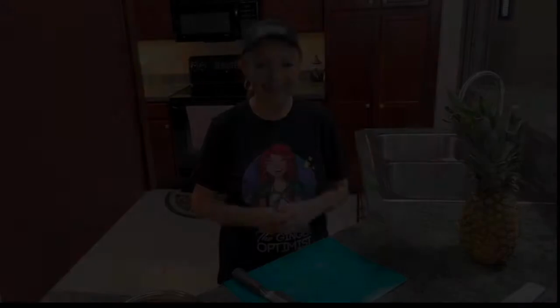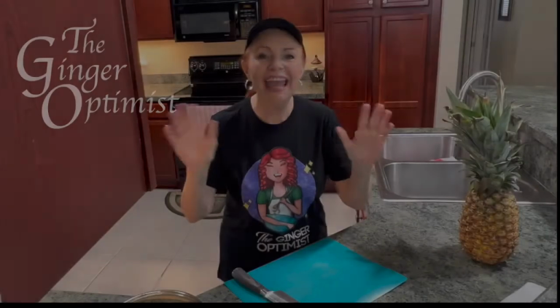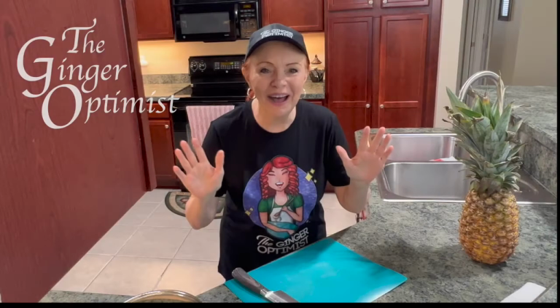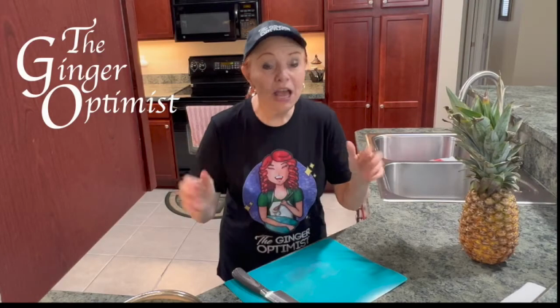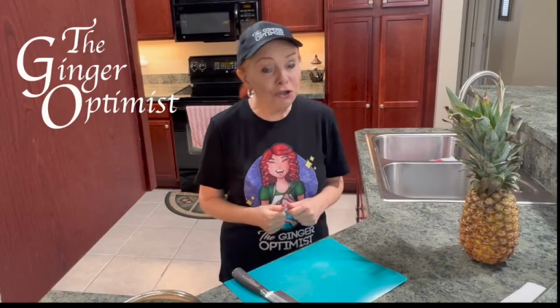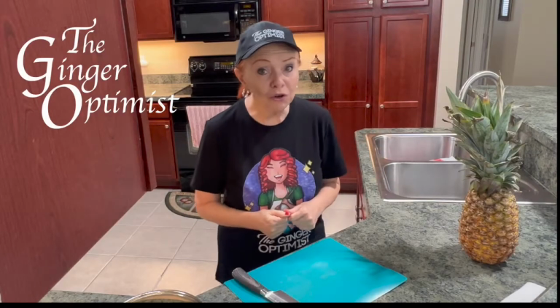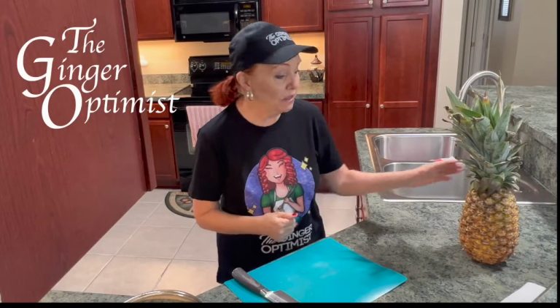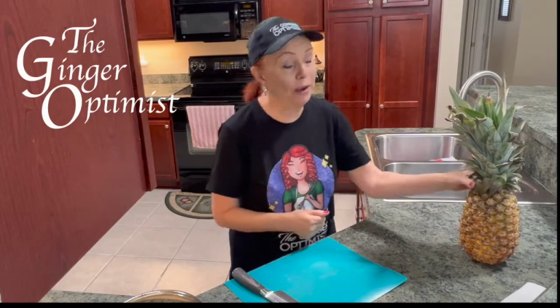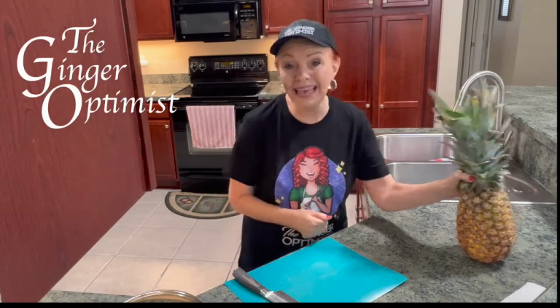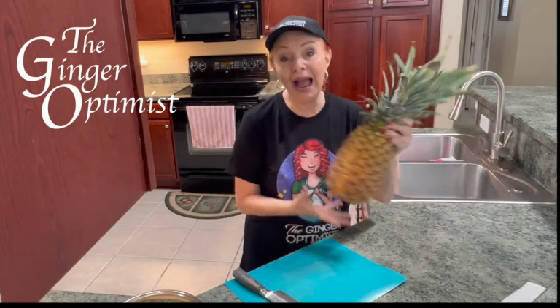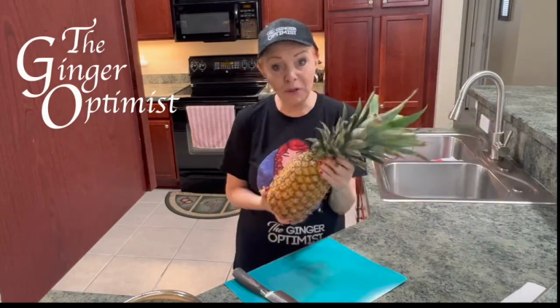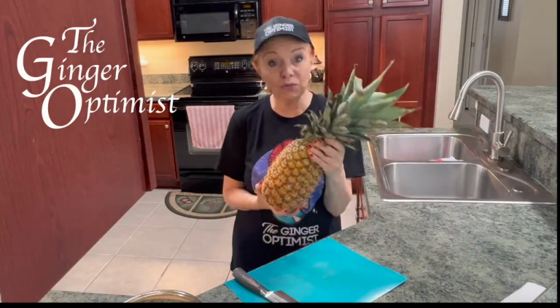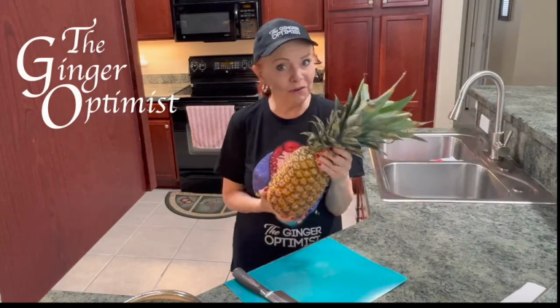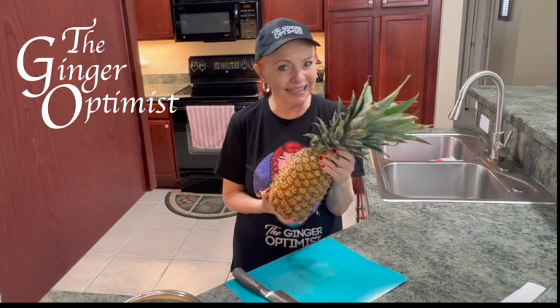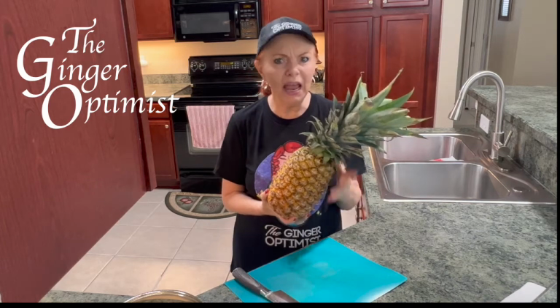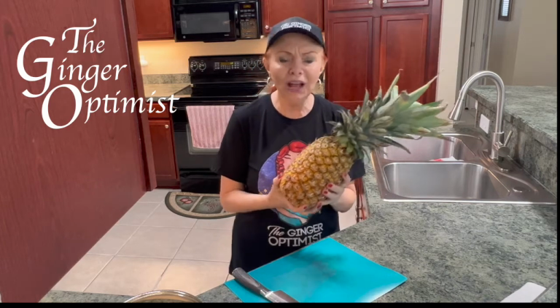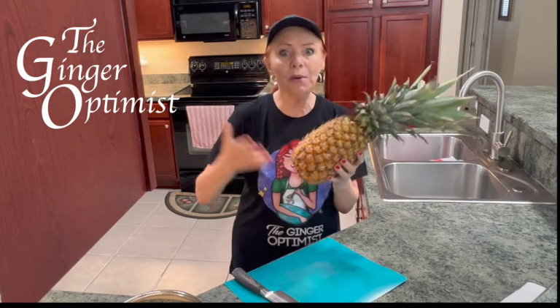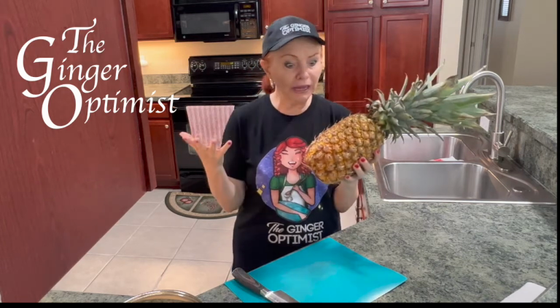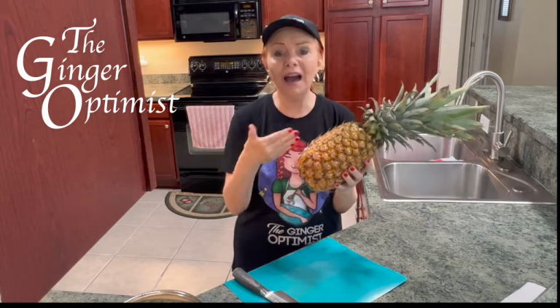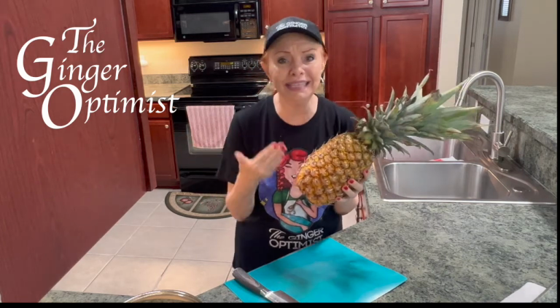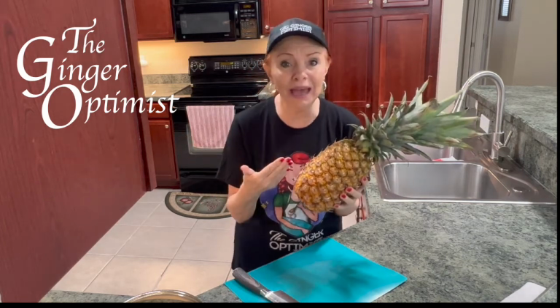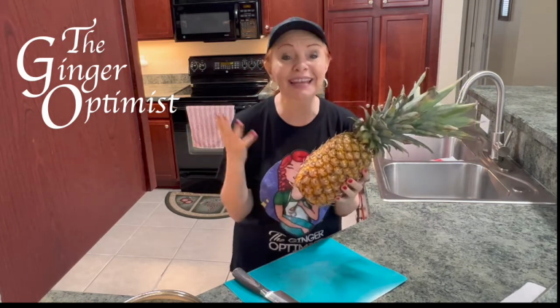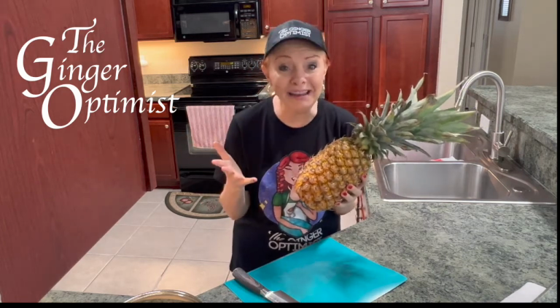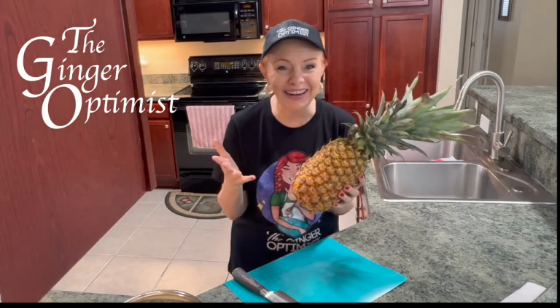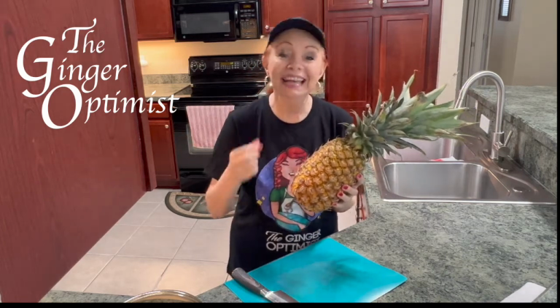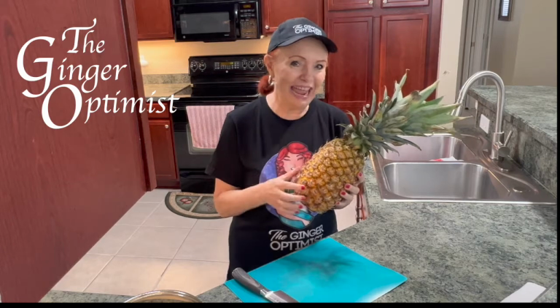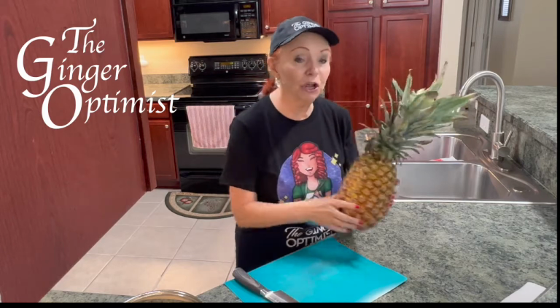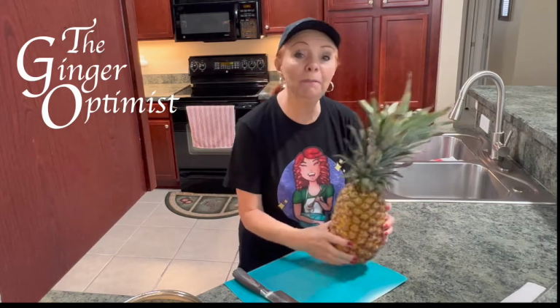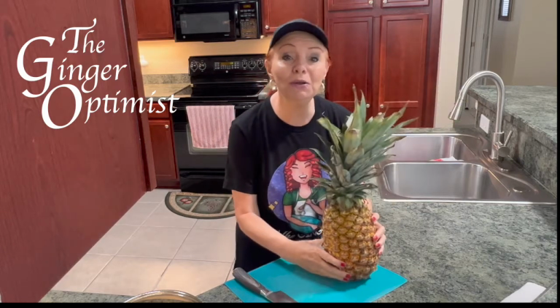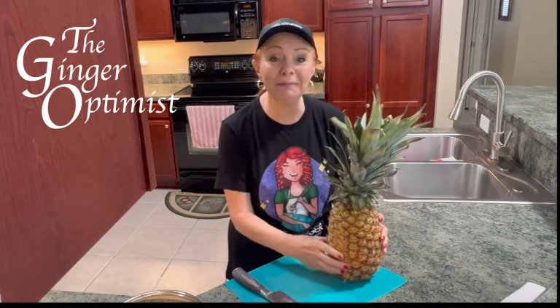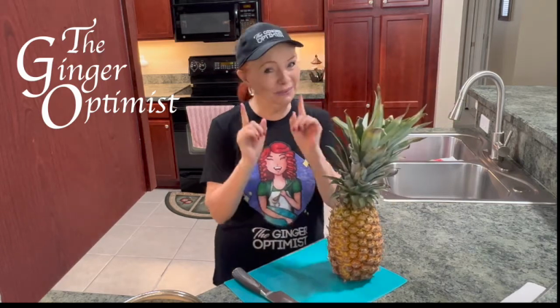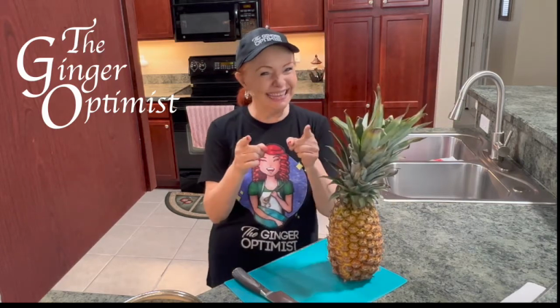Hey everybody! Do you struggle with knowing when a pineapple is ripe and ready to cut? And also, how do you cut this thing without it being a nightmare? Today I'm going to show you a couple of those tips, so let's go!